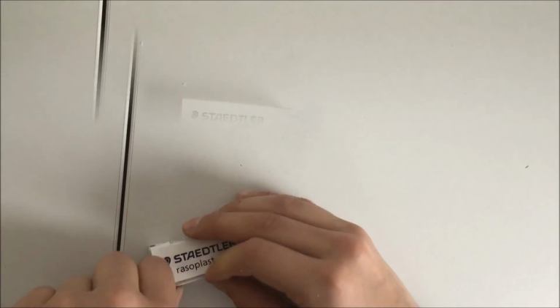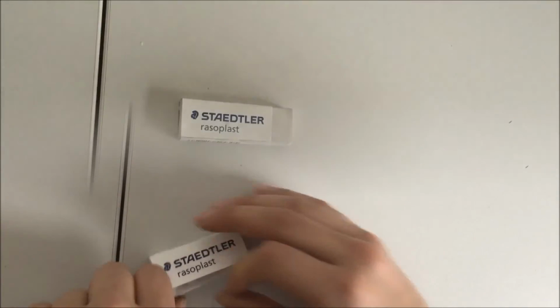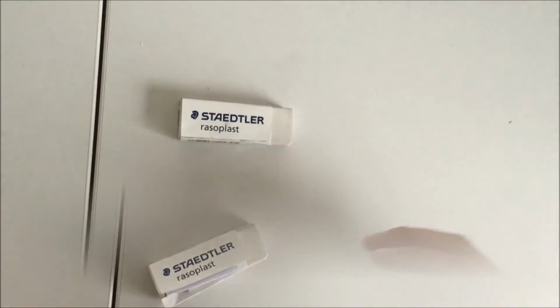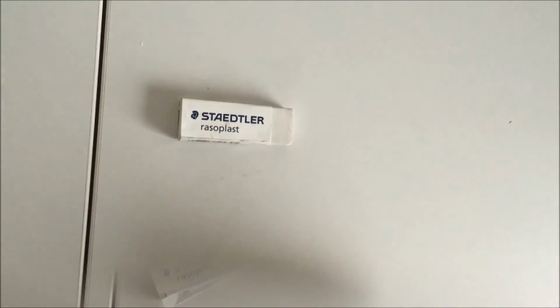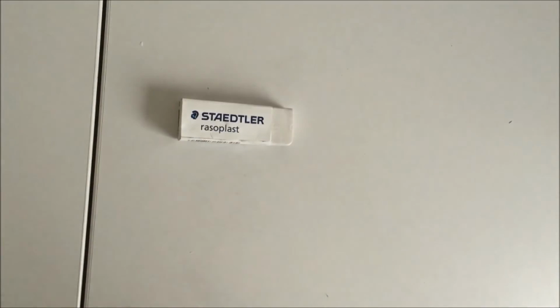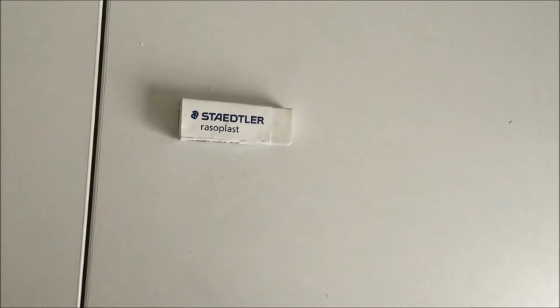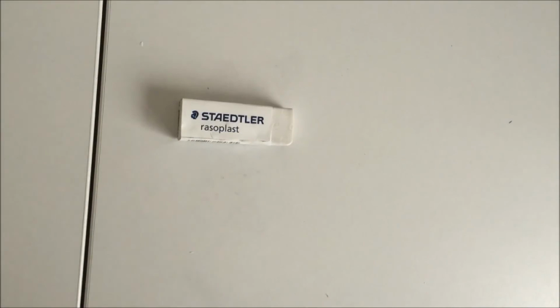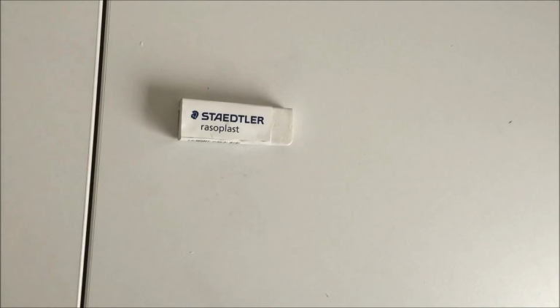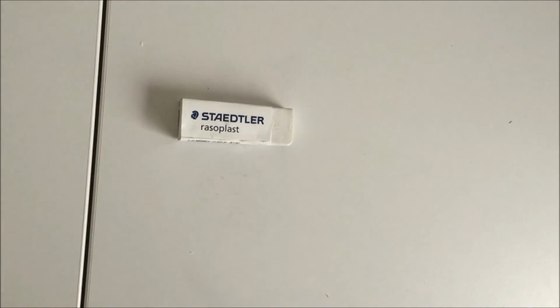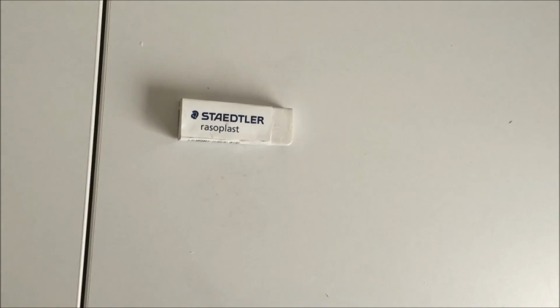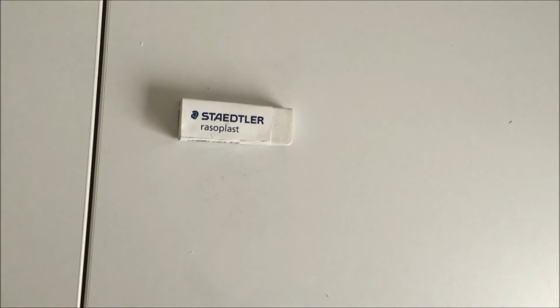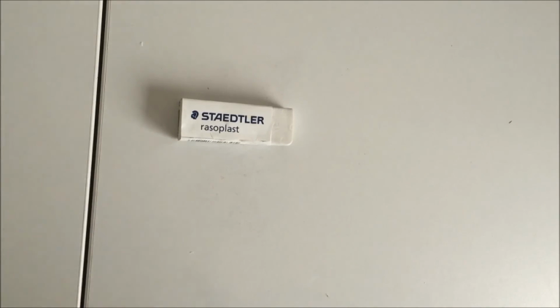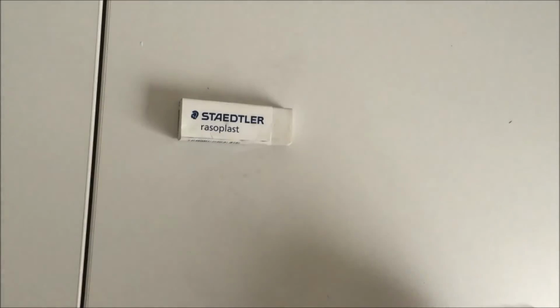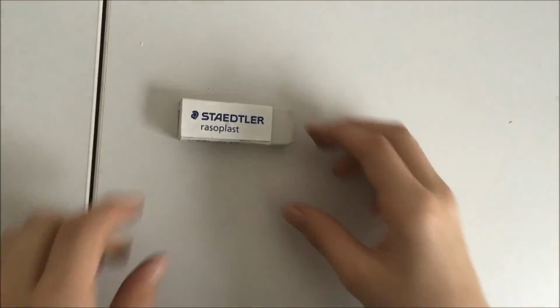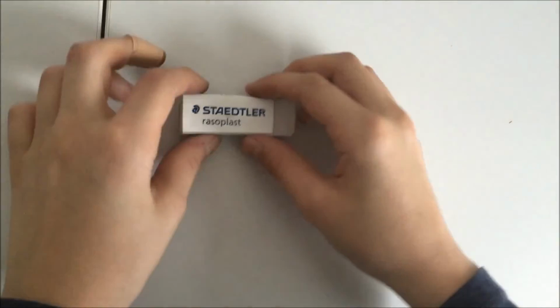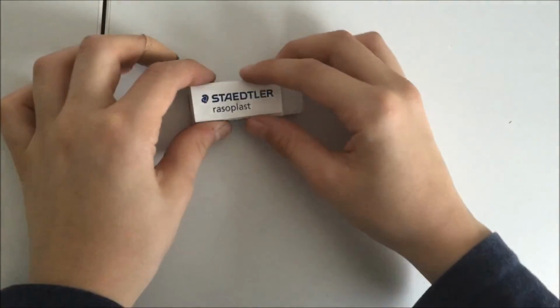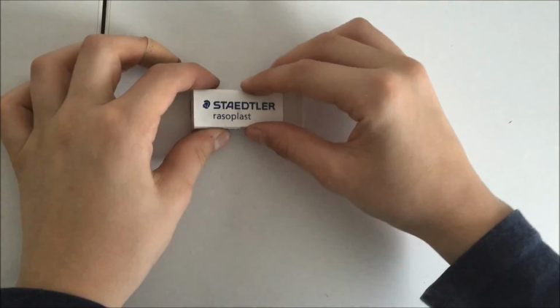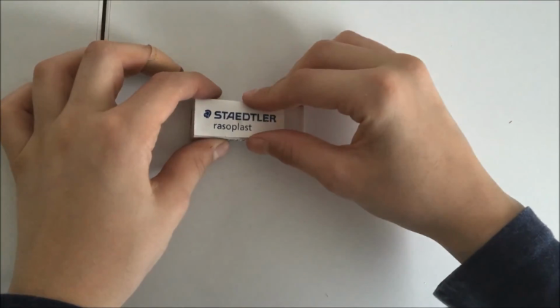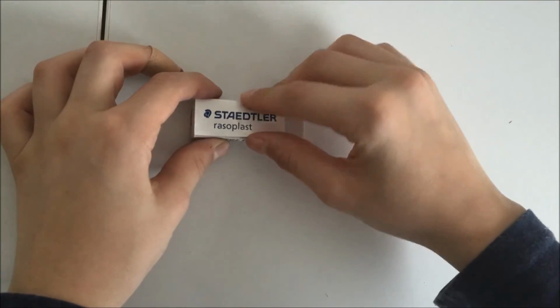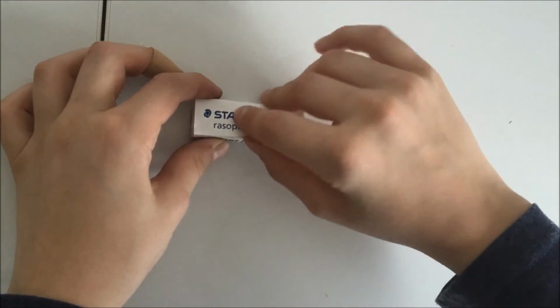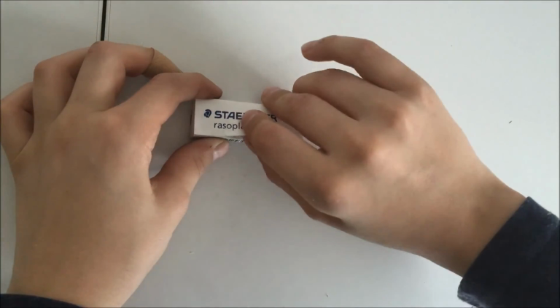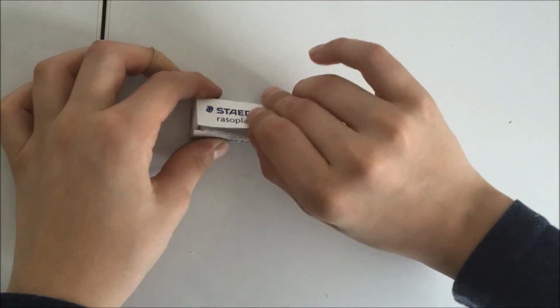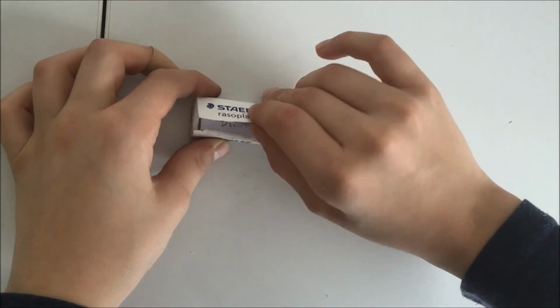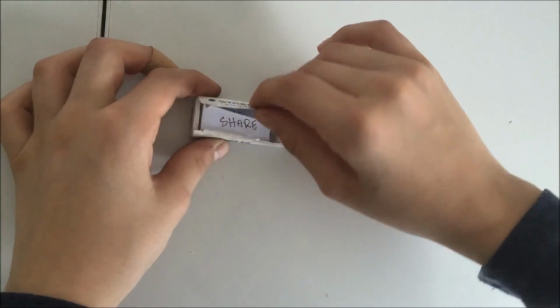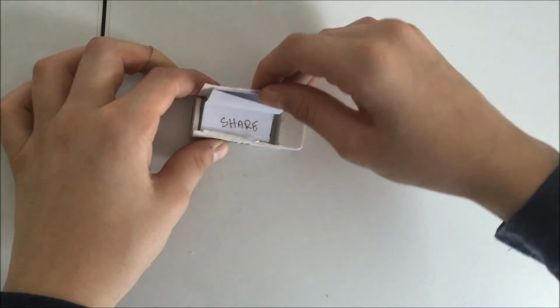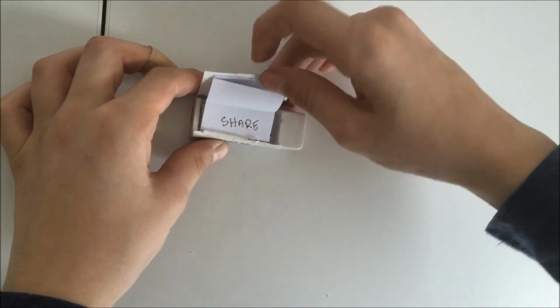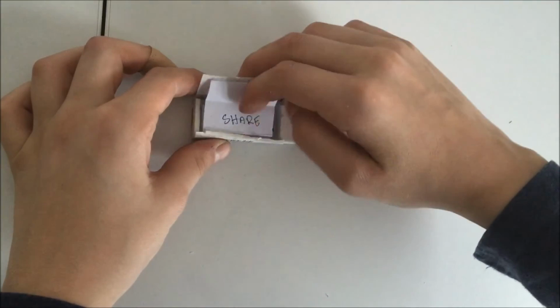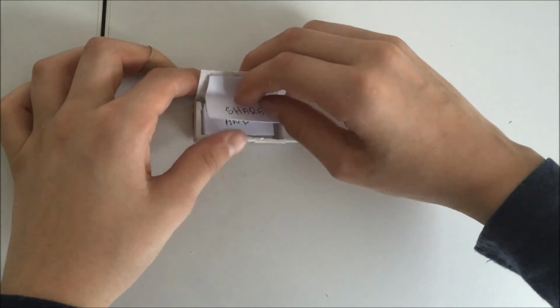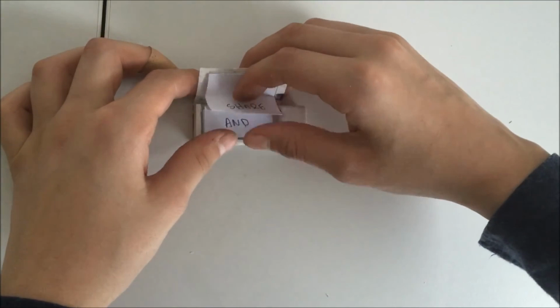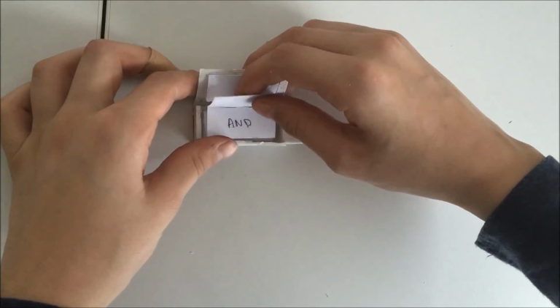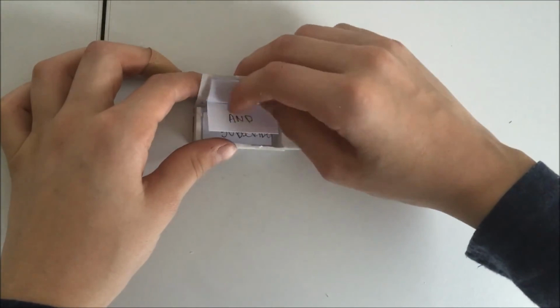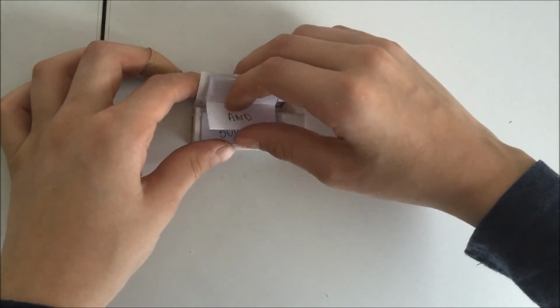Now you are done. You've made yourself a cheating tool. Nobody will ever know that inside you have your secret message.